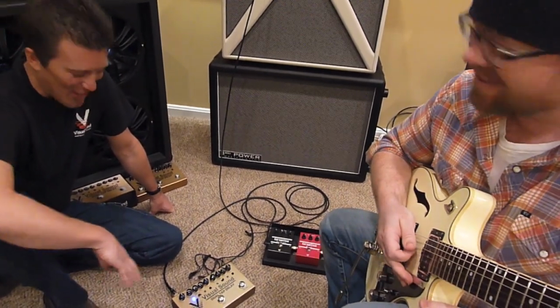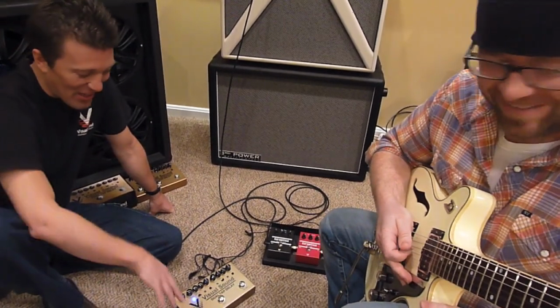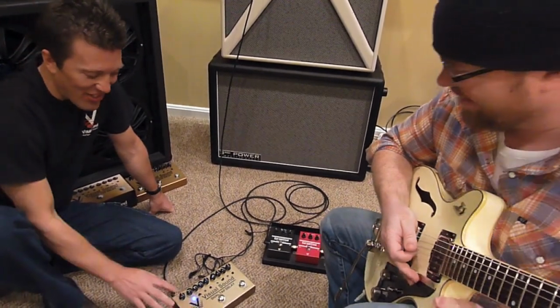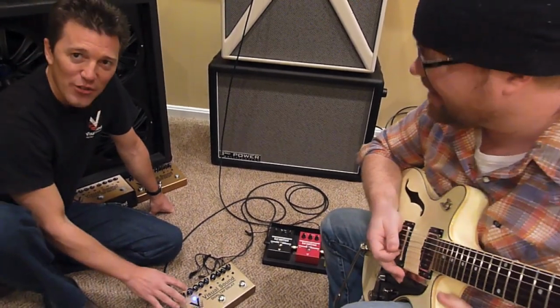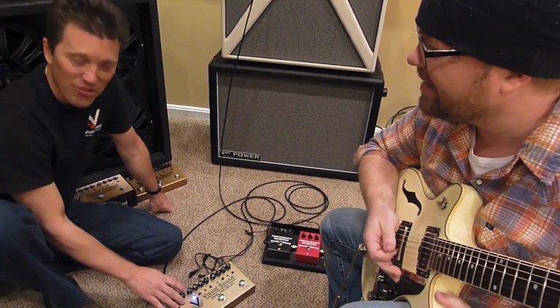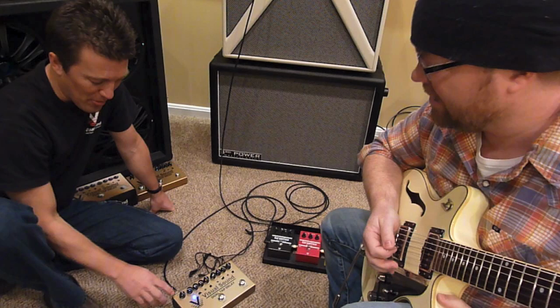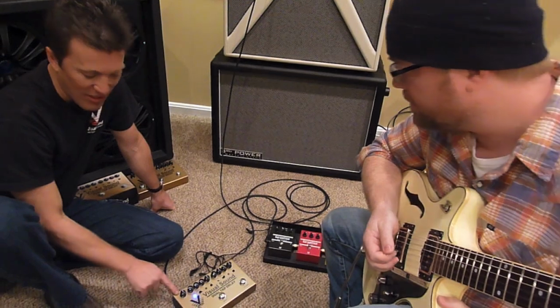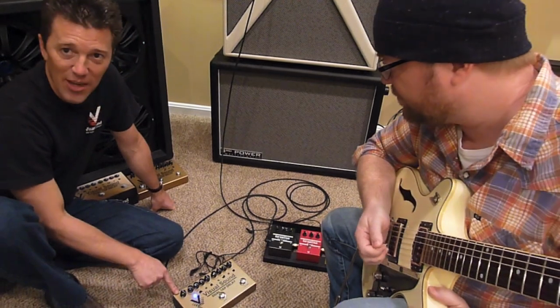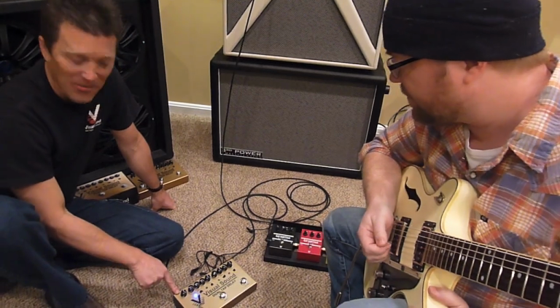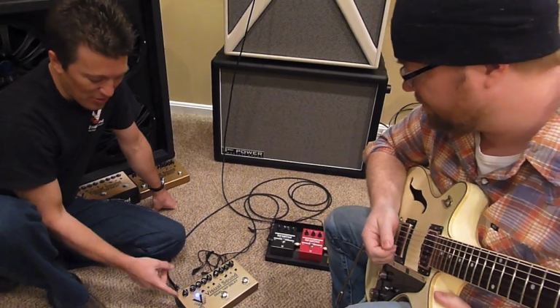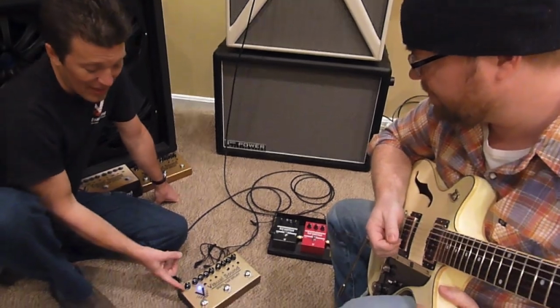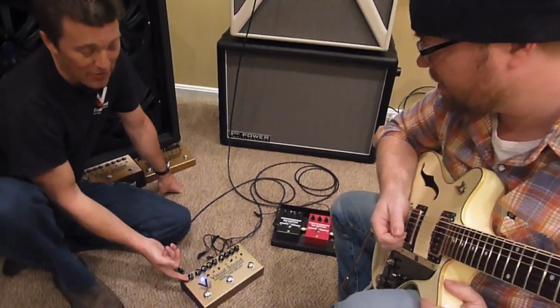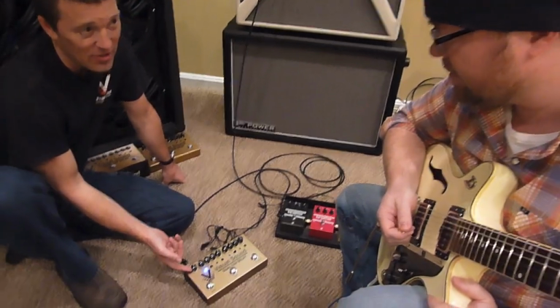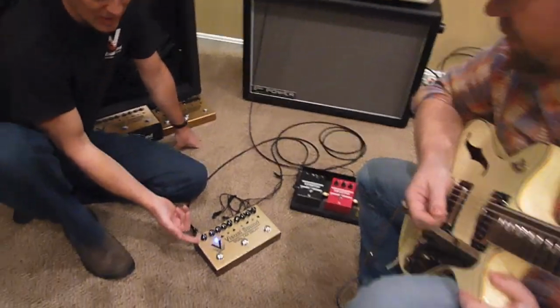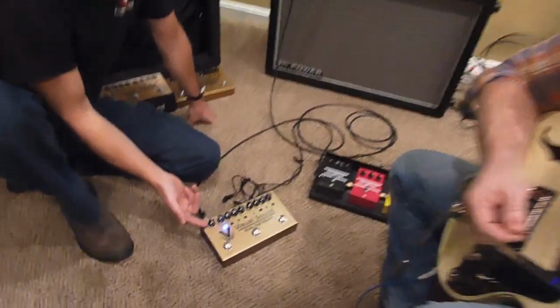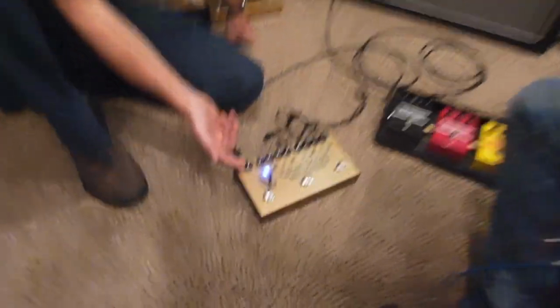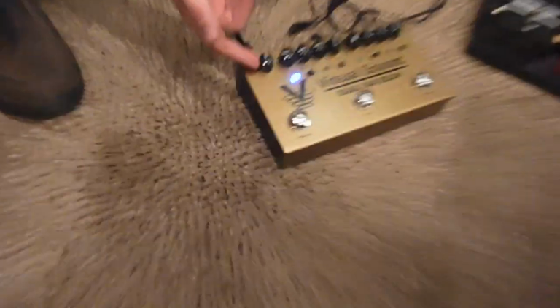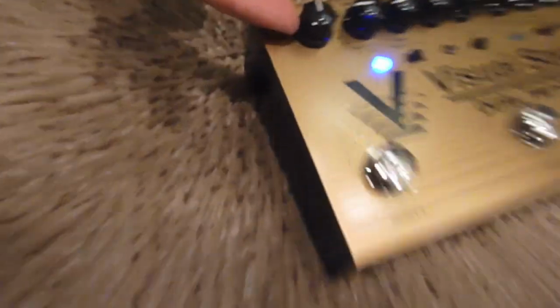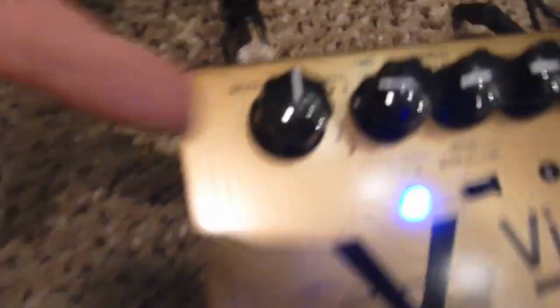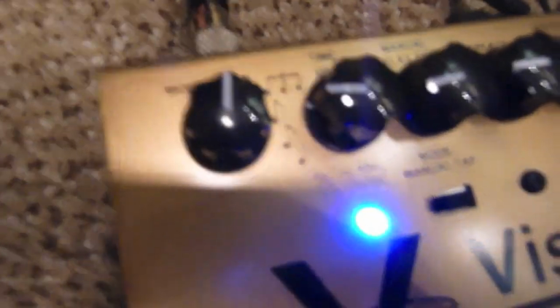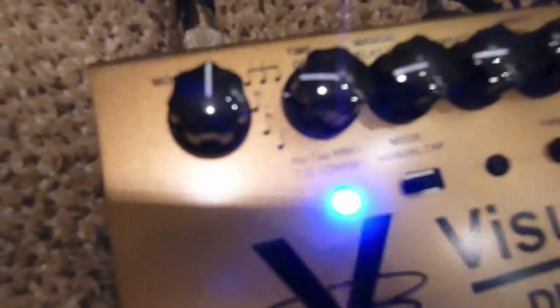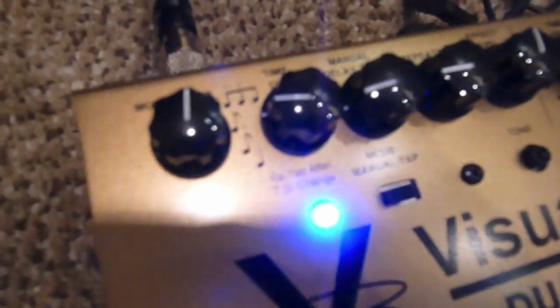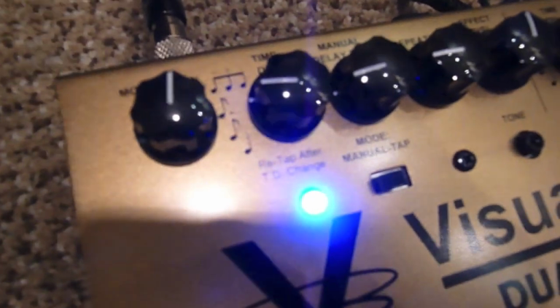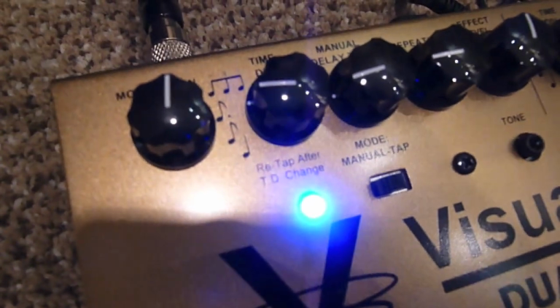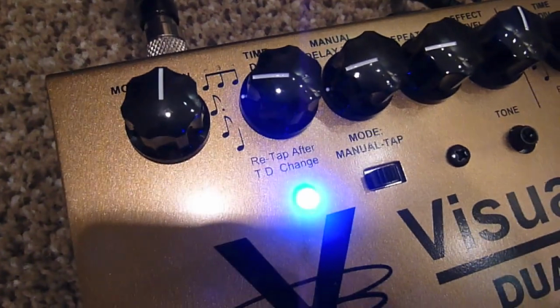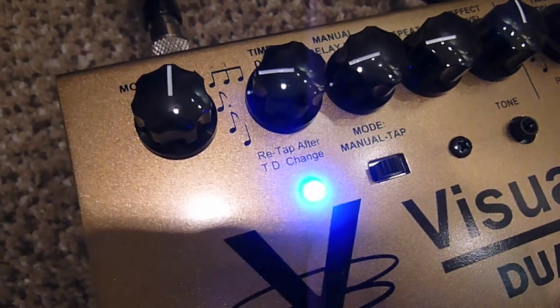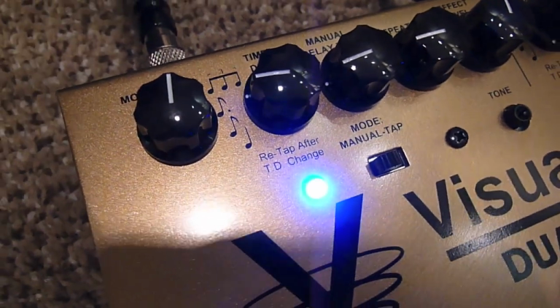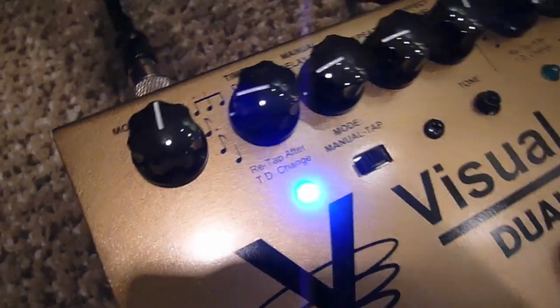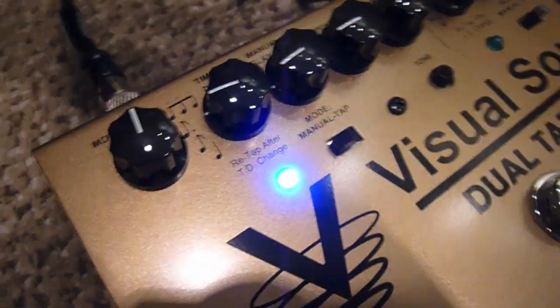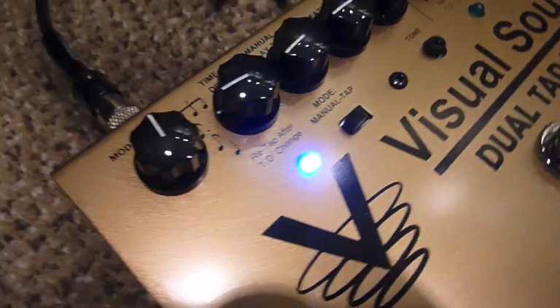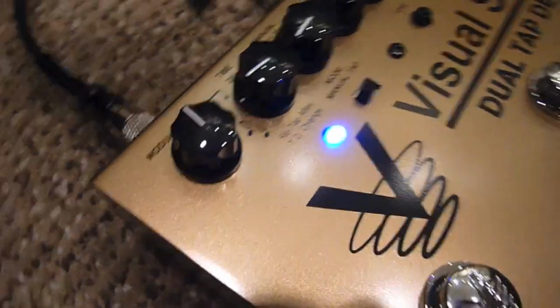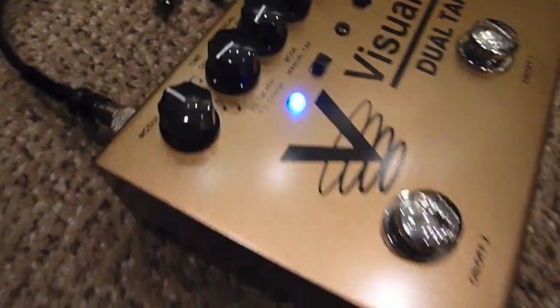That's killer. And we're getting just a hint of chorus too from the modulation knob here, which you can dial out if you want to, but in is kind of nice. It's only adding a bit of modulation to the repeats, which in this case are very, very short repeats.